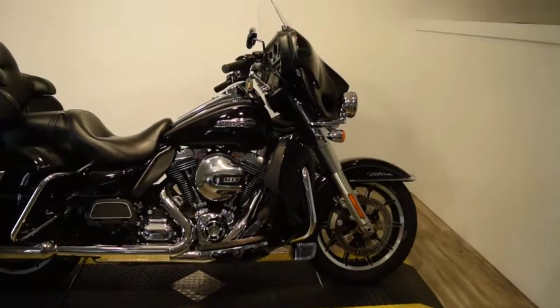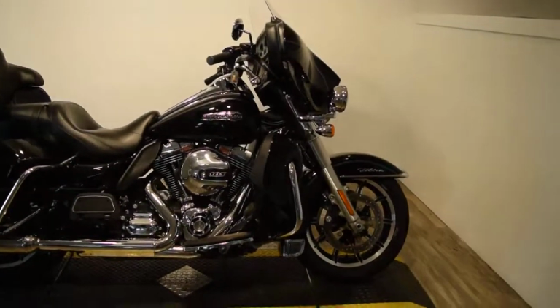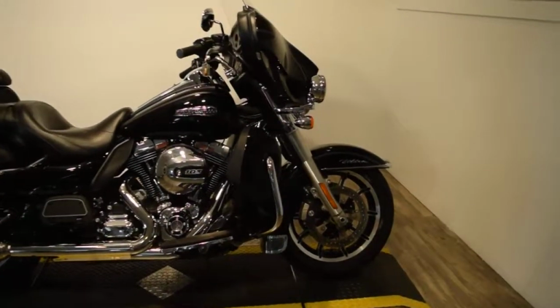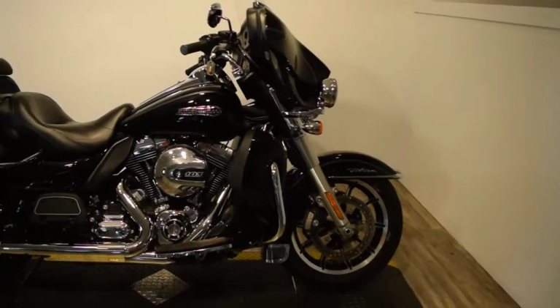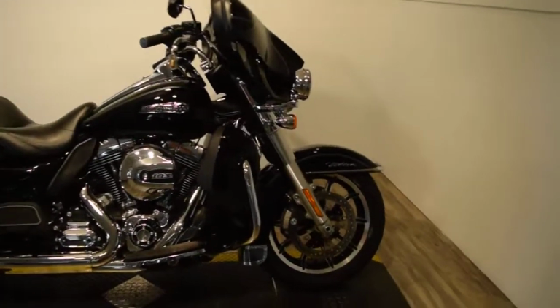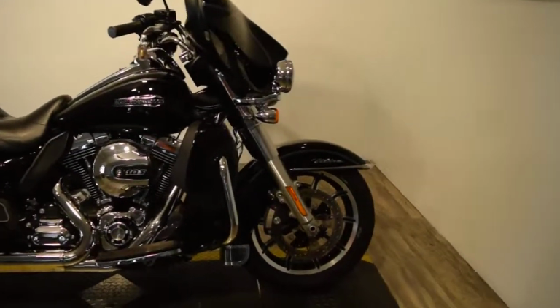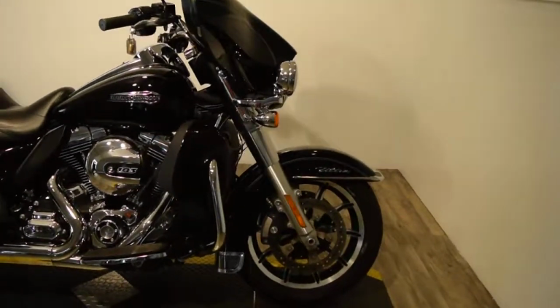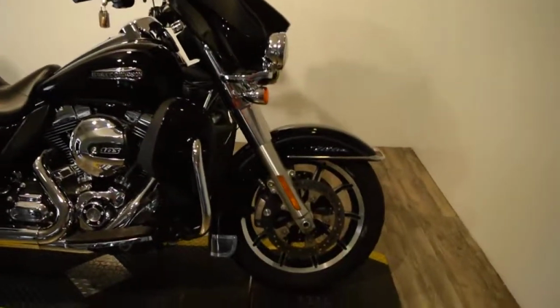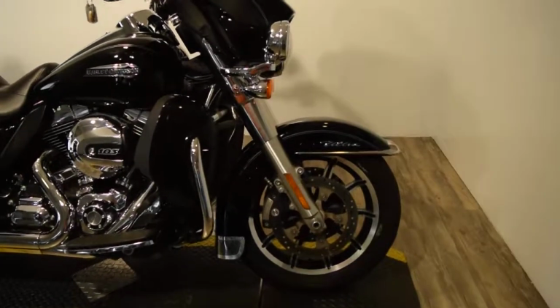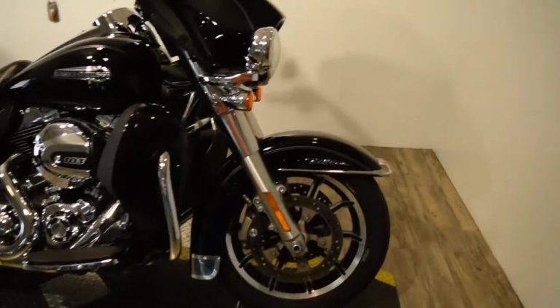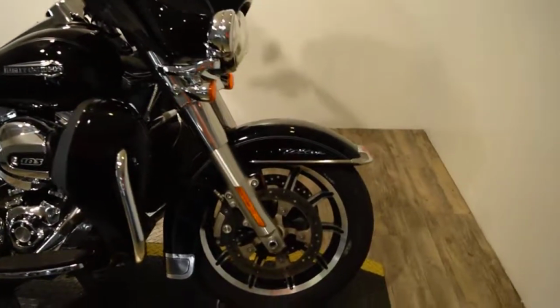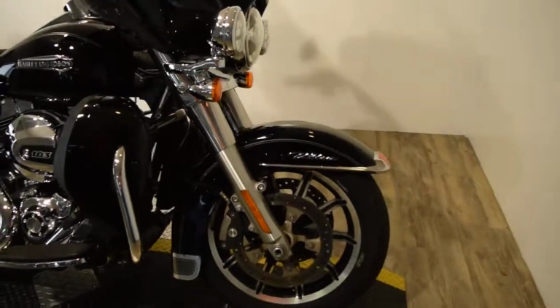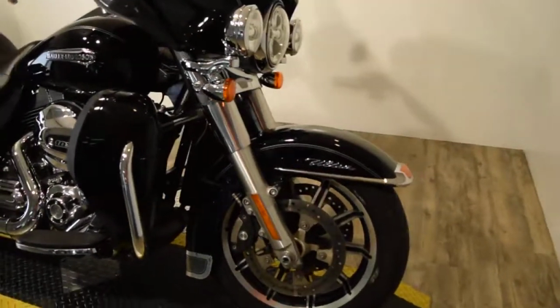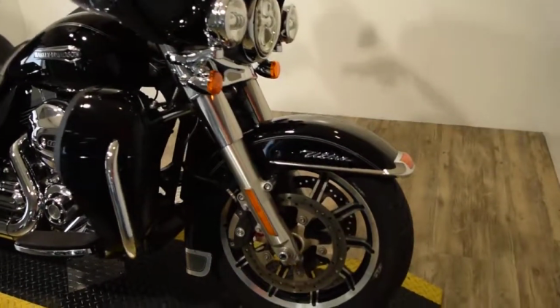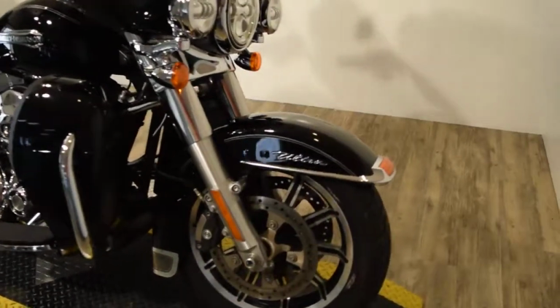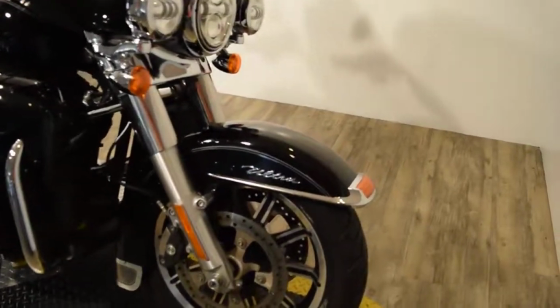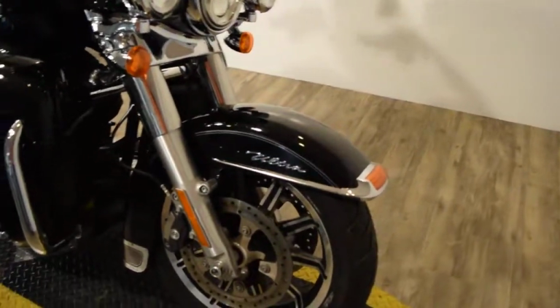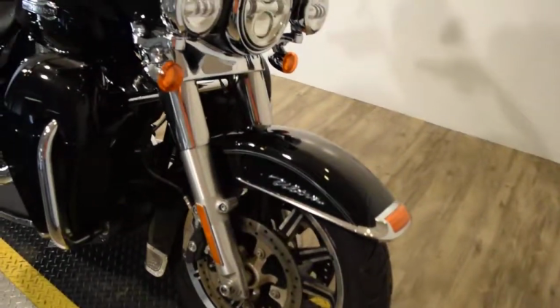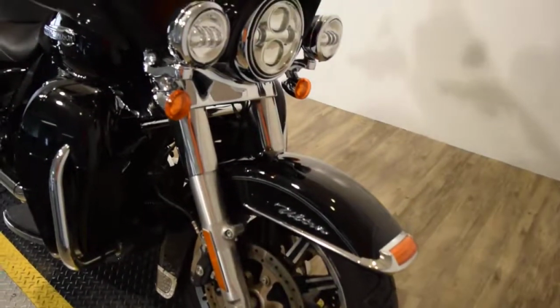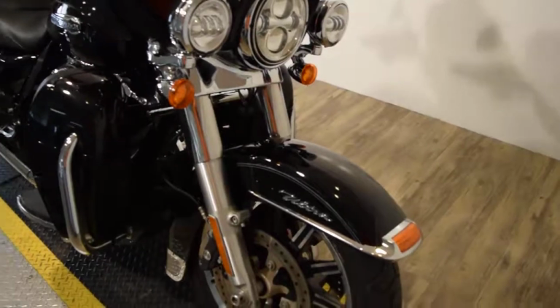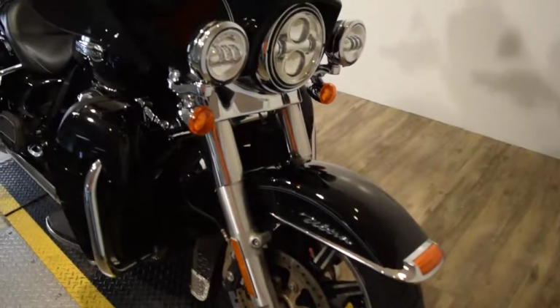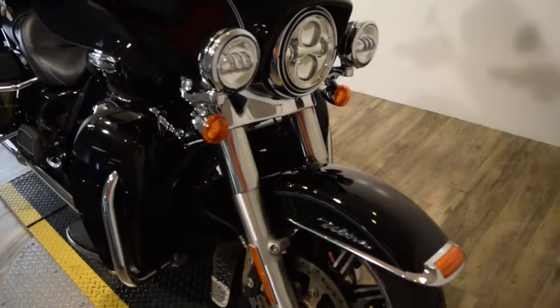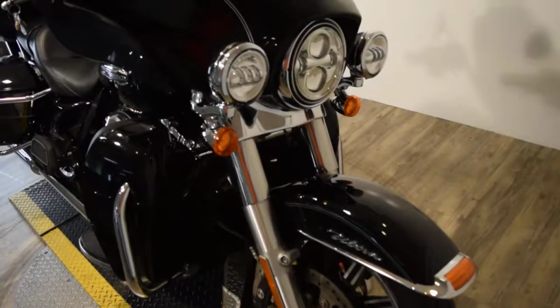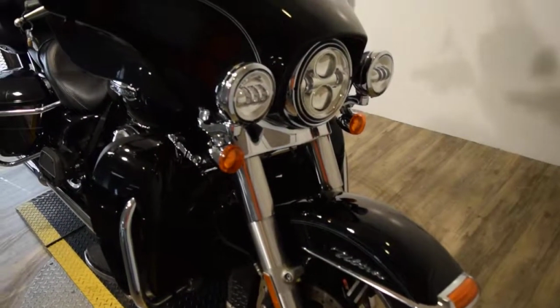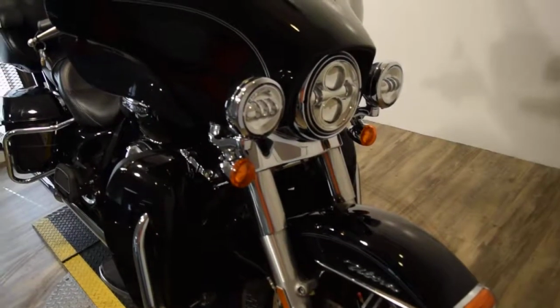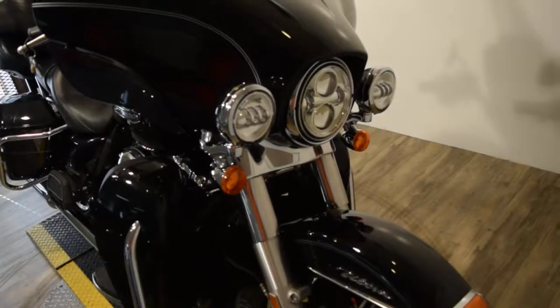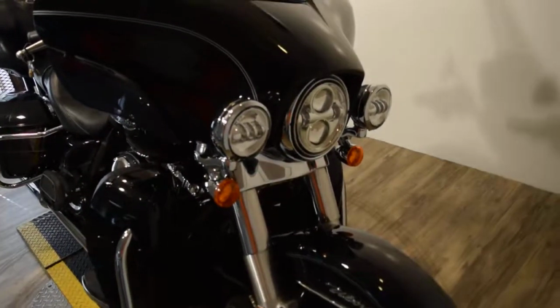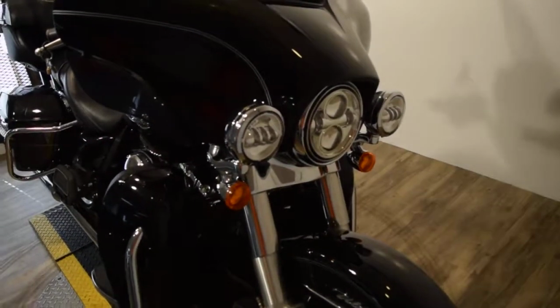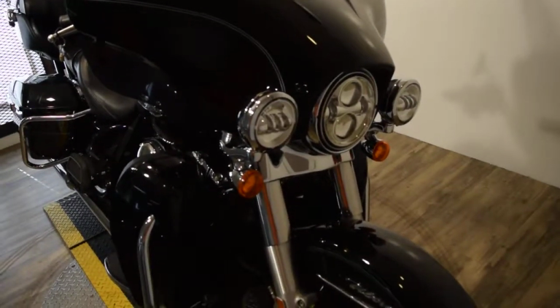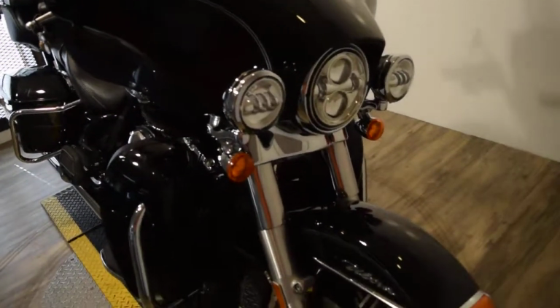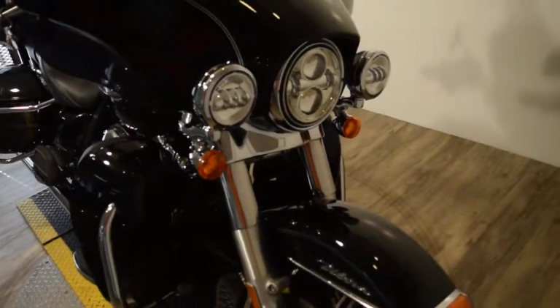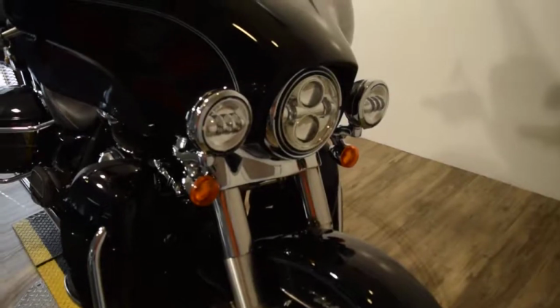You can find out pricing information on this bike, see 25 more pictures of it, fill out a credit app, and see what your trade-in is worth — all at our website, MonsterPowerSport.com.